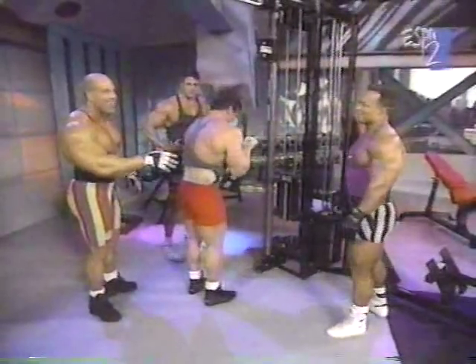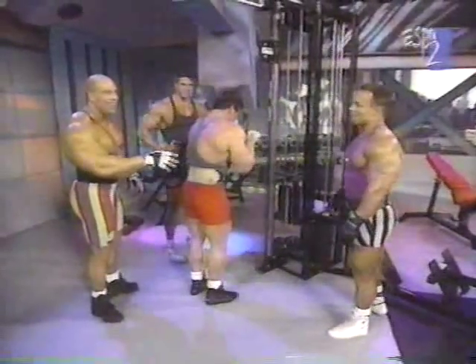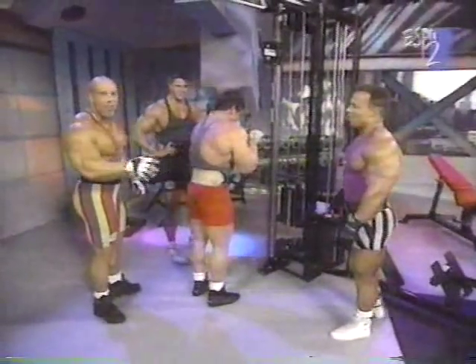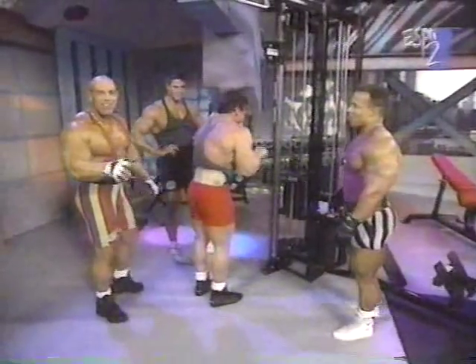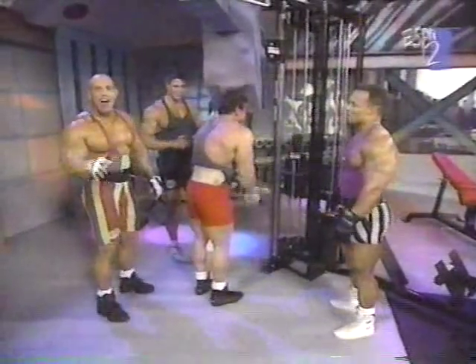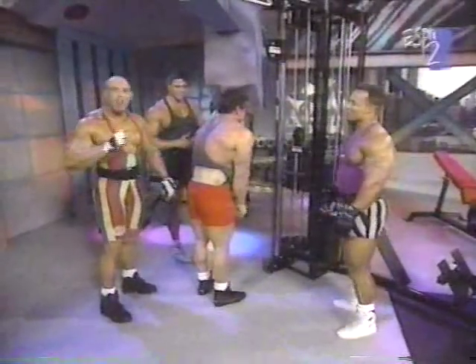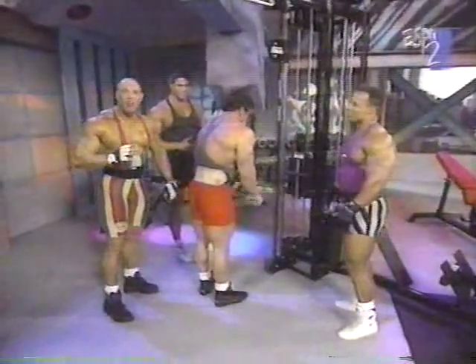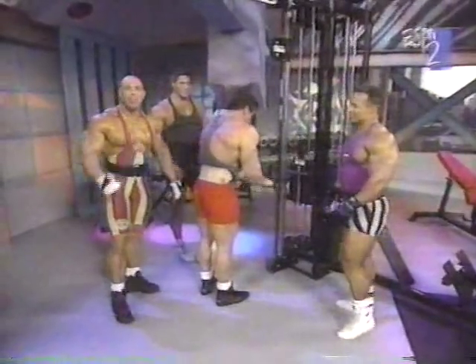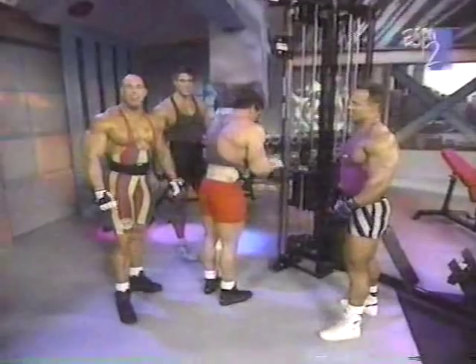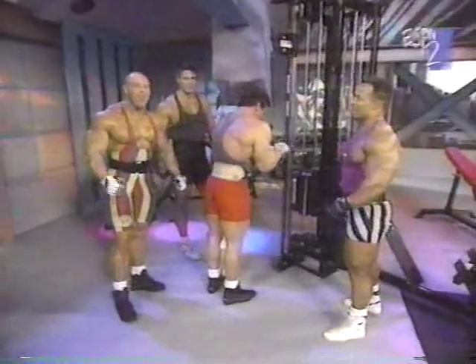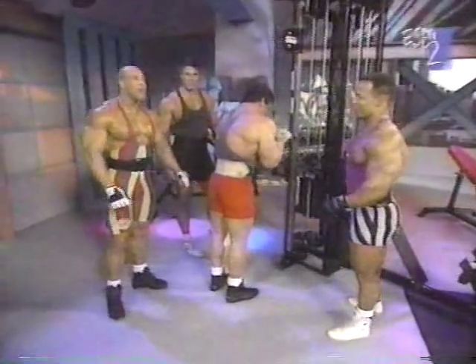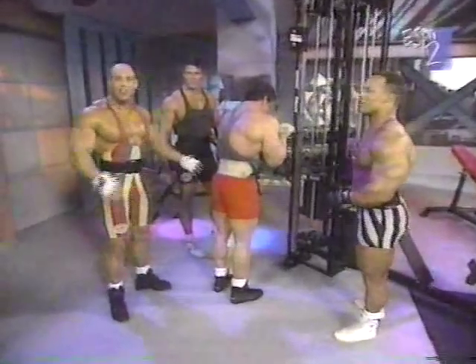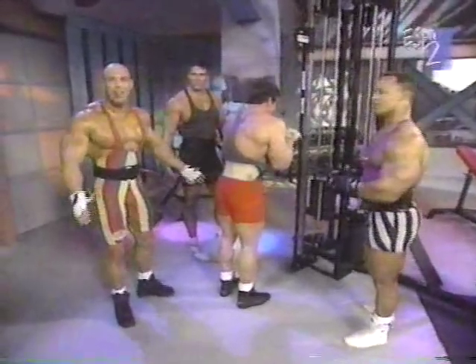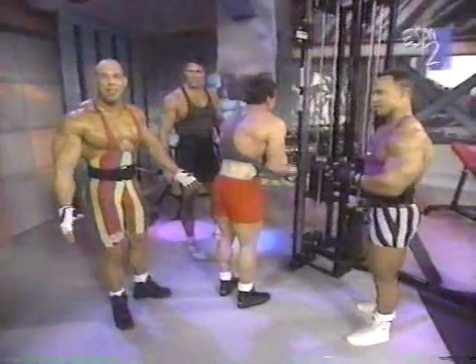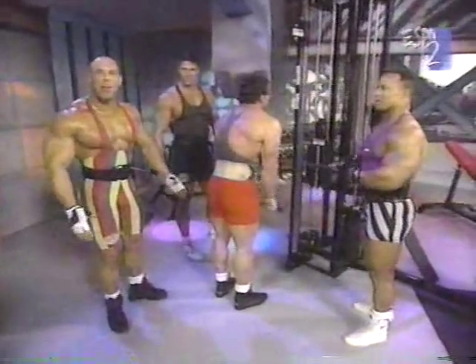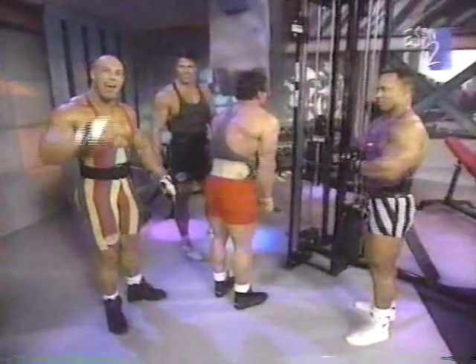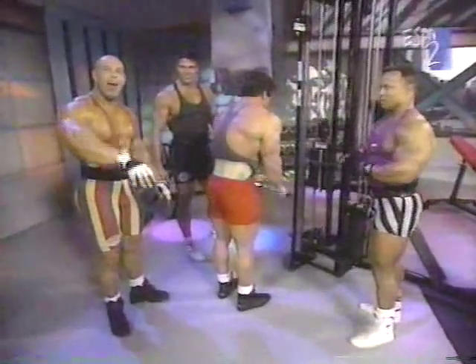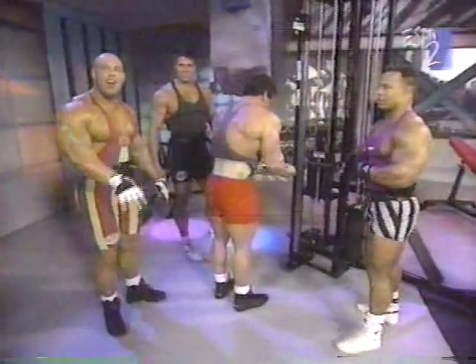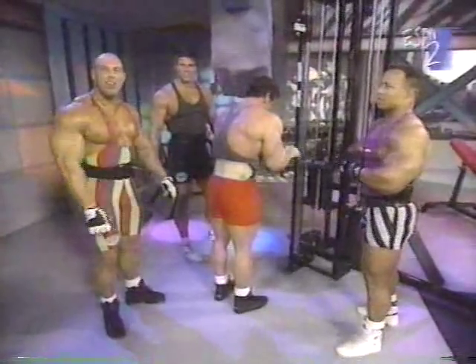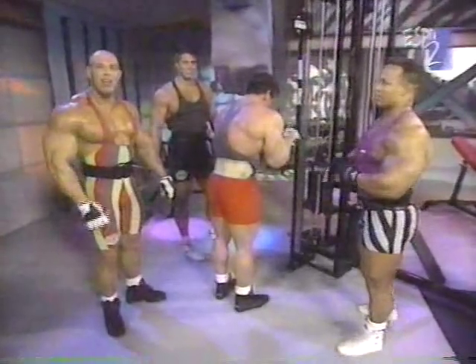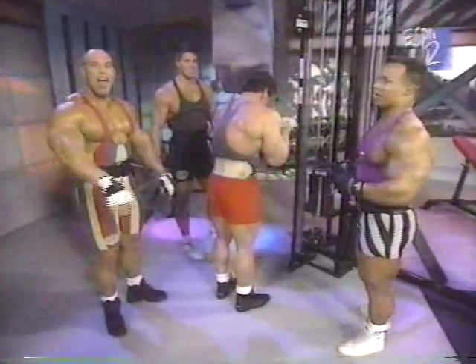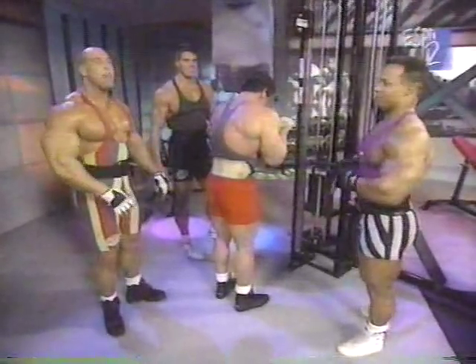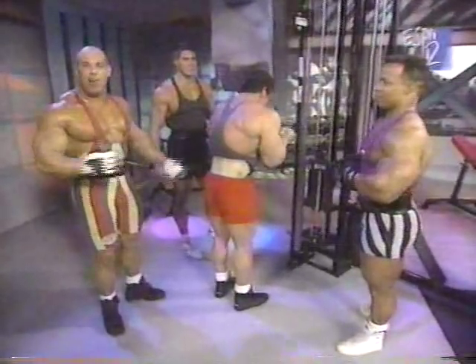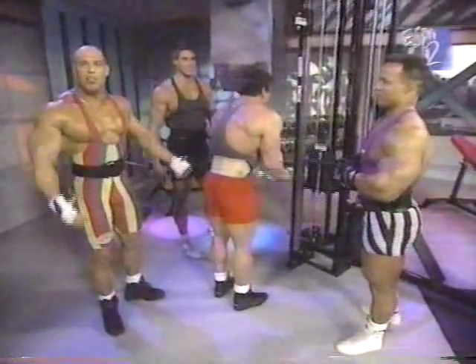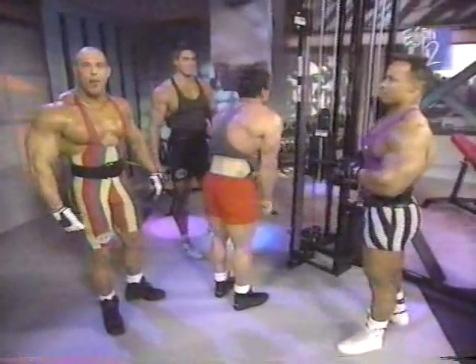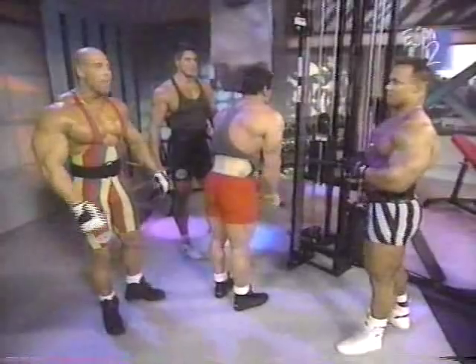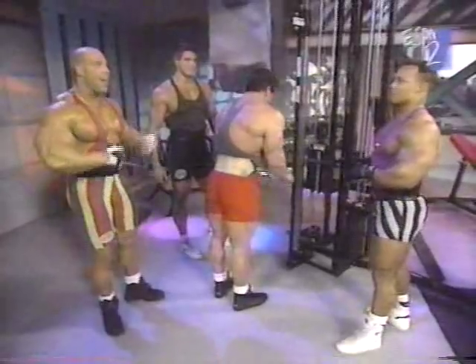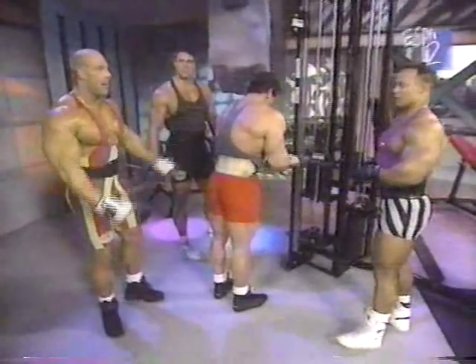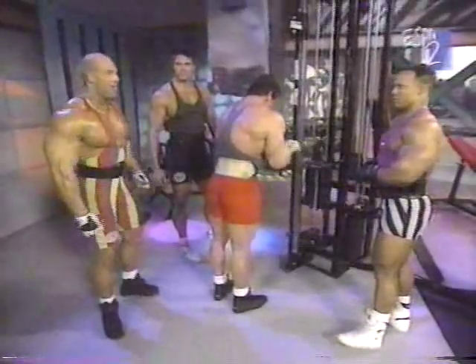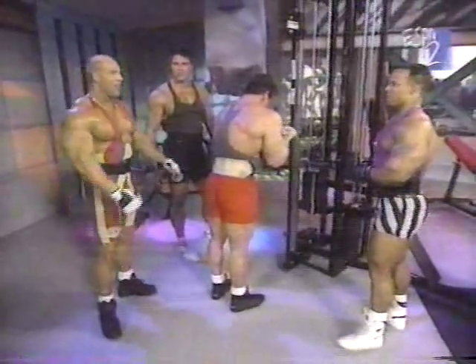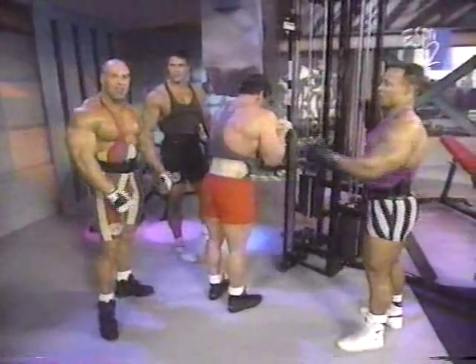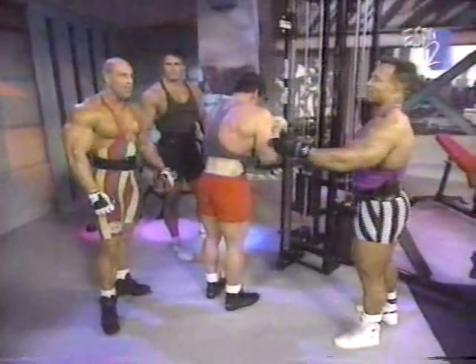I have my own gym in England, and if anybody wants to come and see me work out, I'm in Nottingham. Anybody's welcome to come and work out with me anytime.